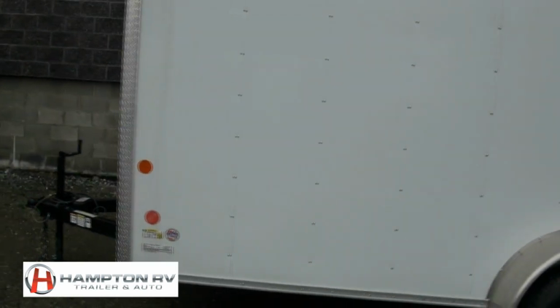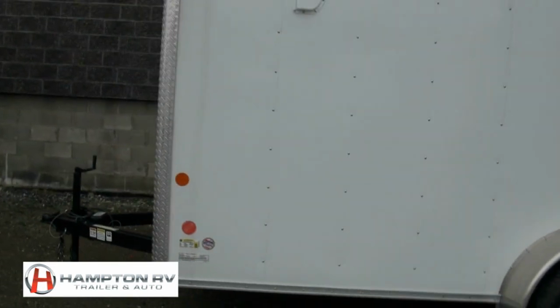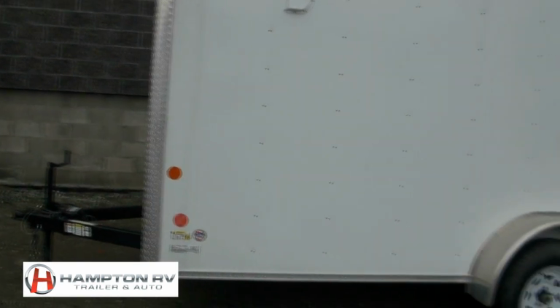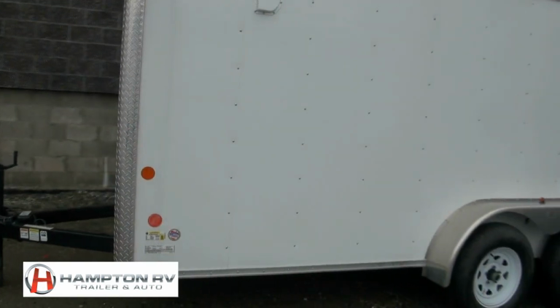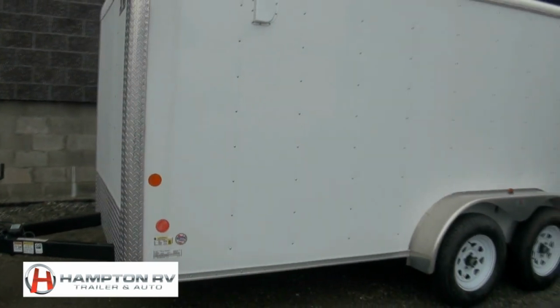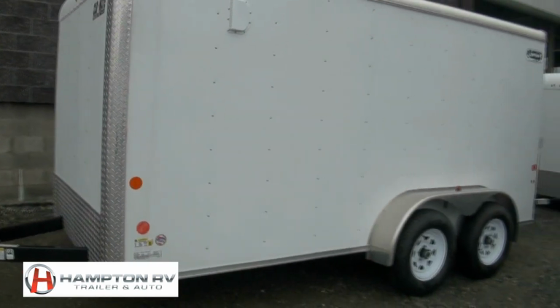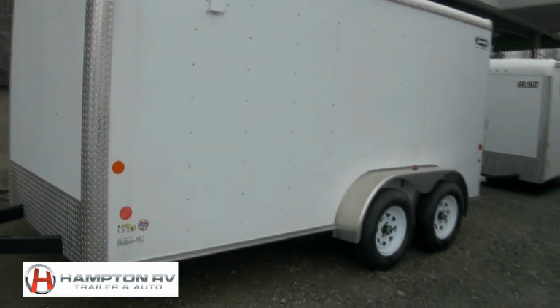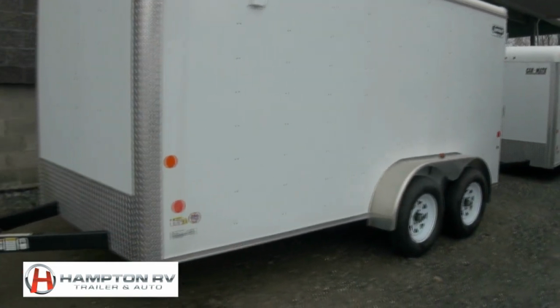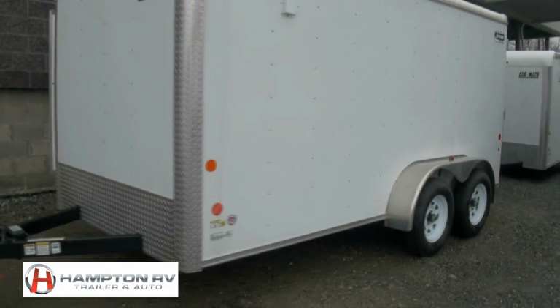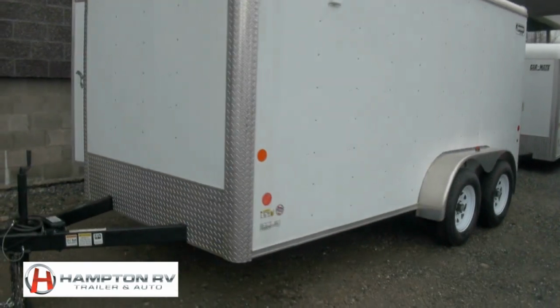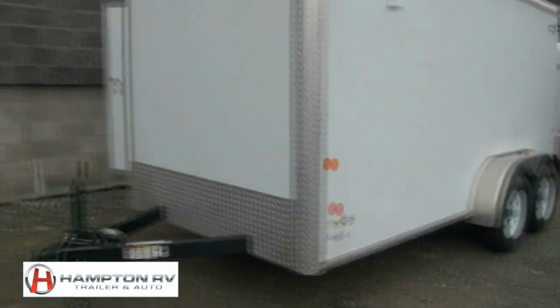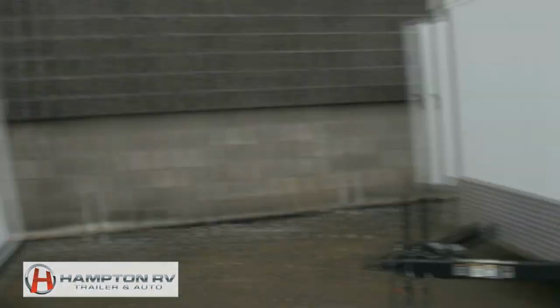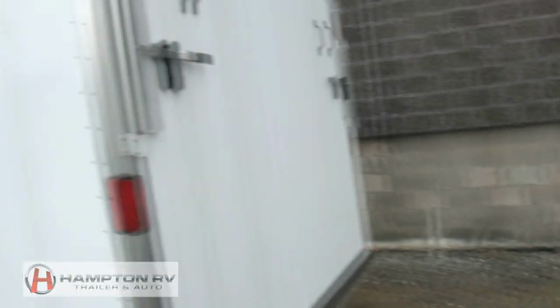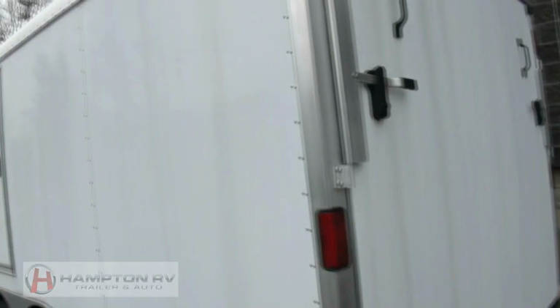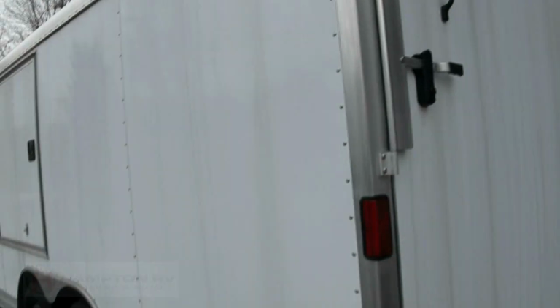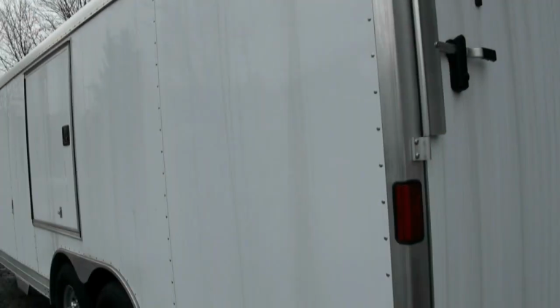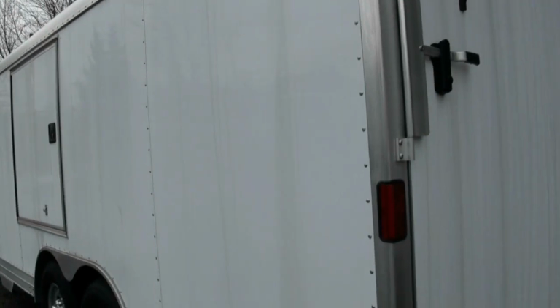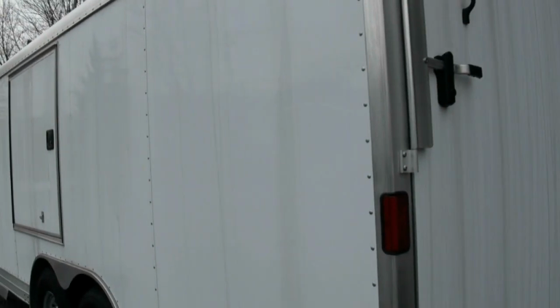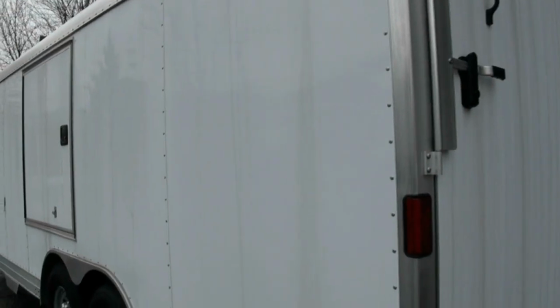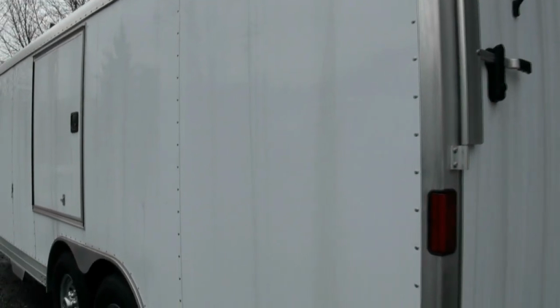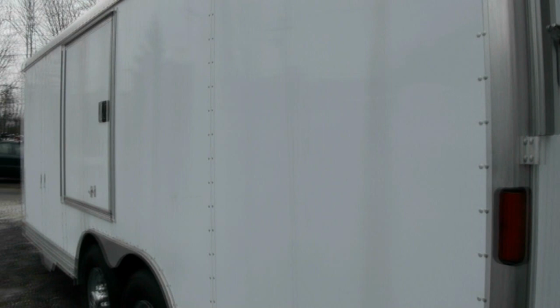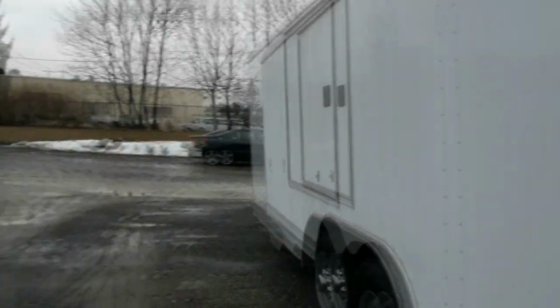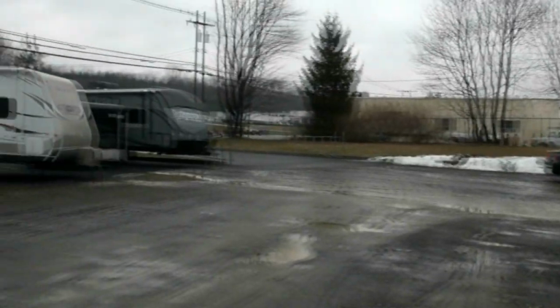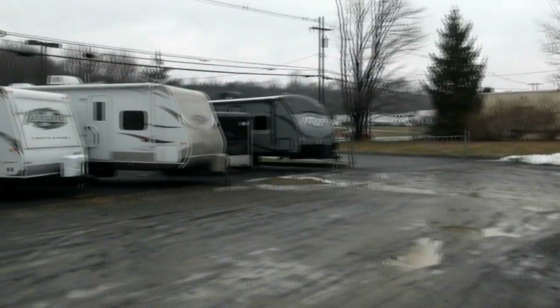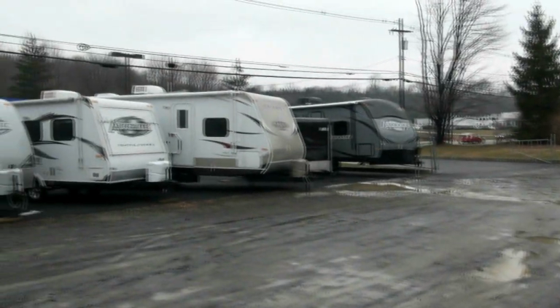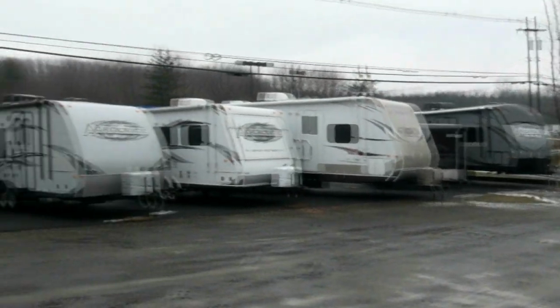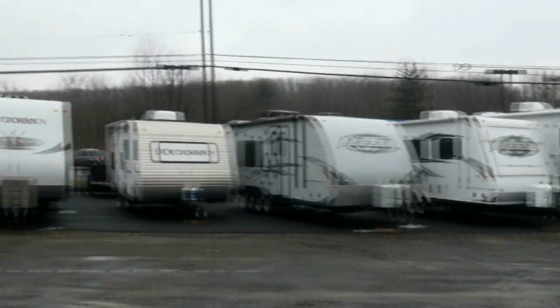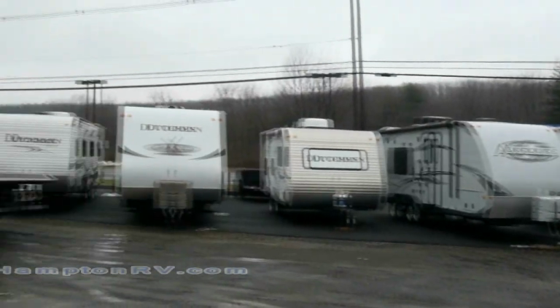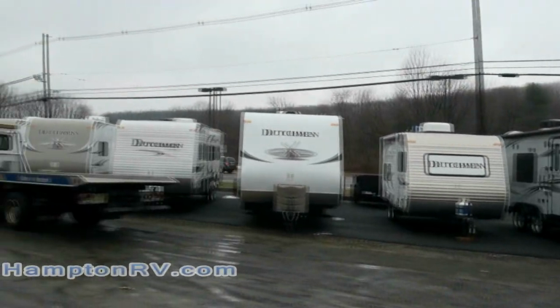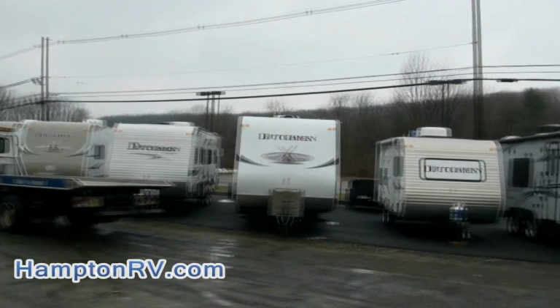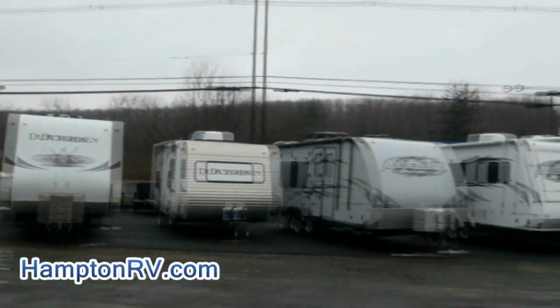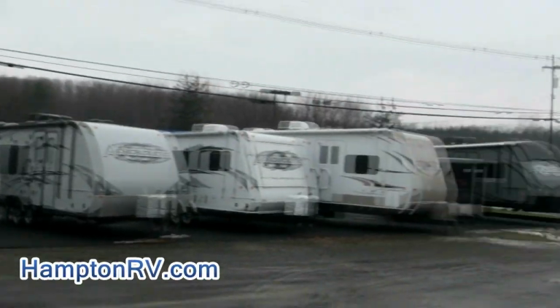Here at Hampton RV and Trailer, we have several trailers in stock. We also have this for the light, and we do carry a large array of RVs.